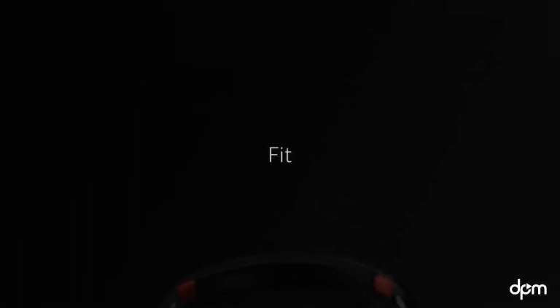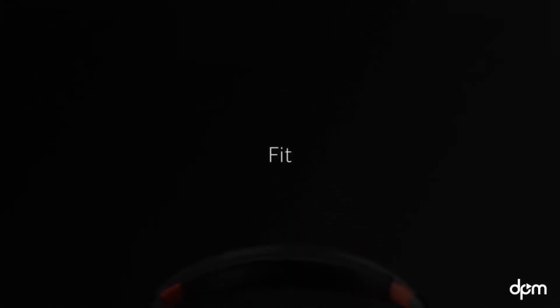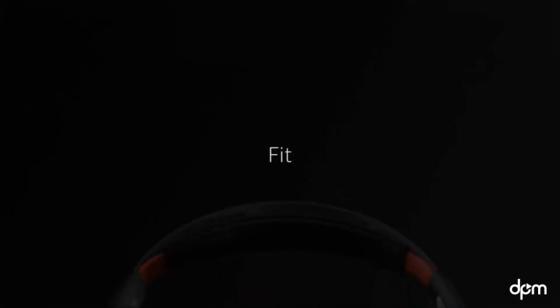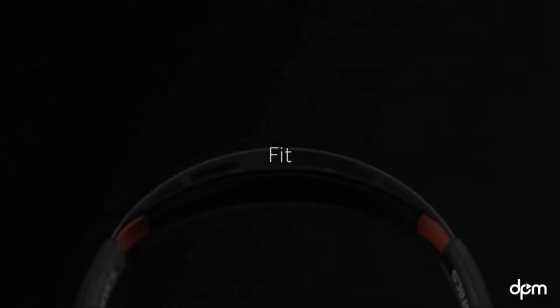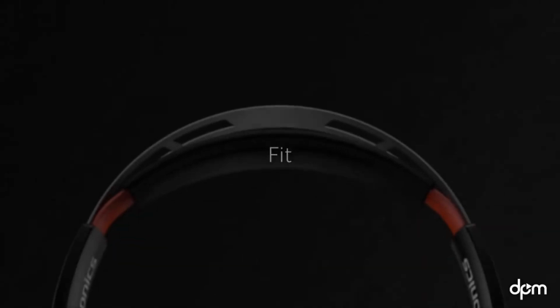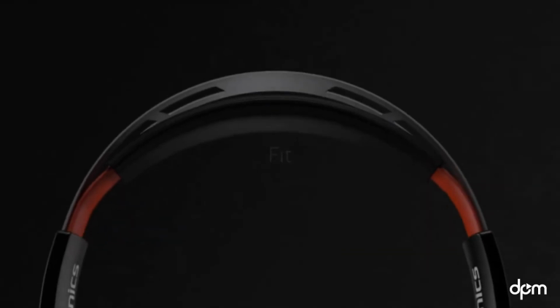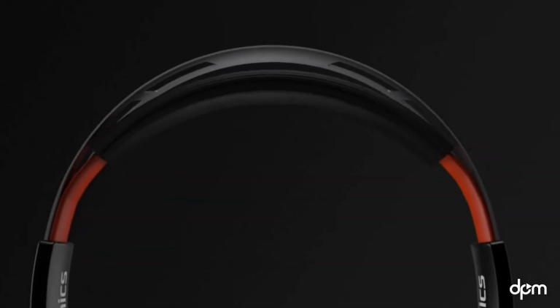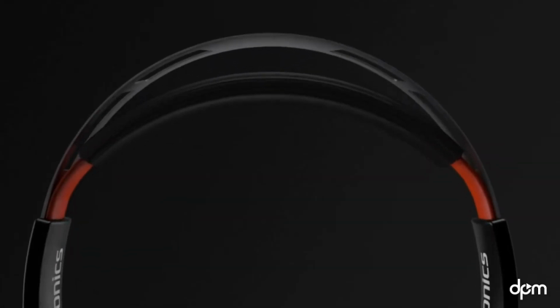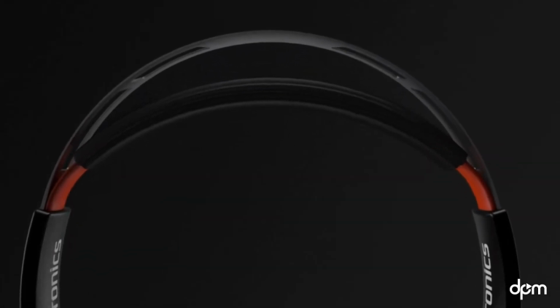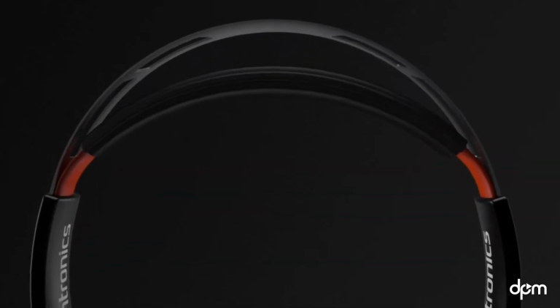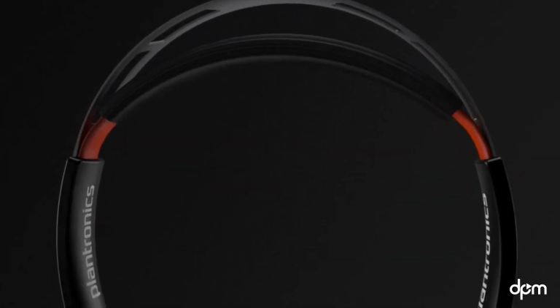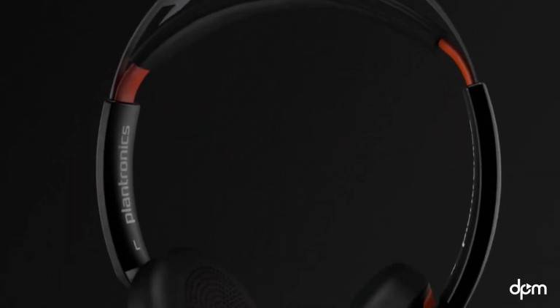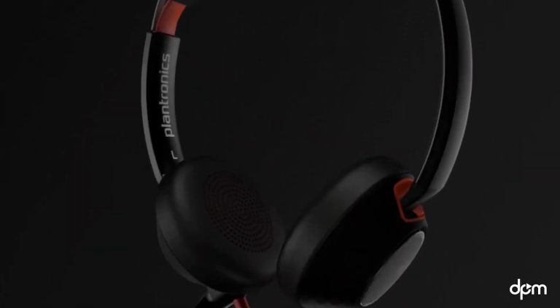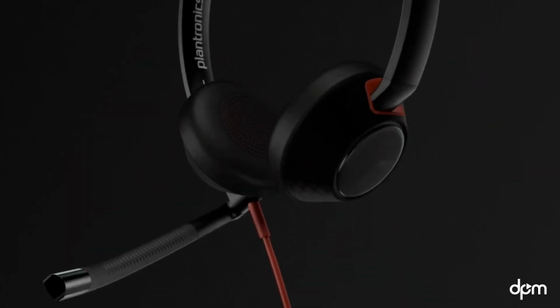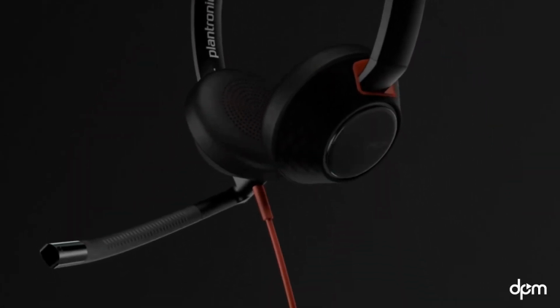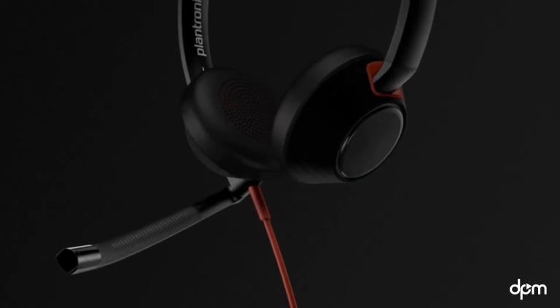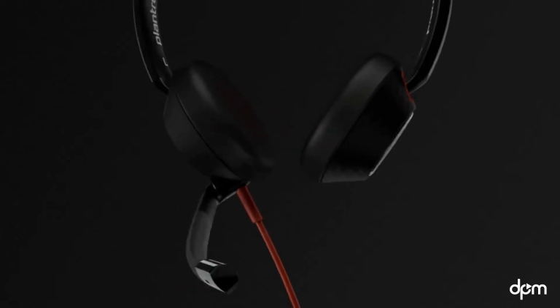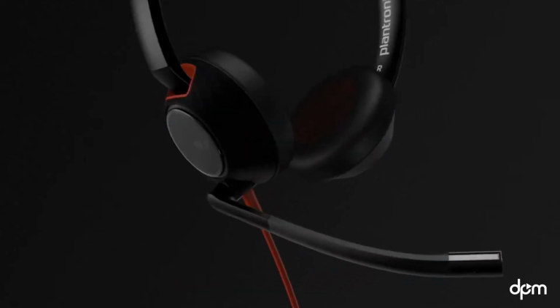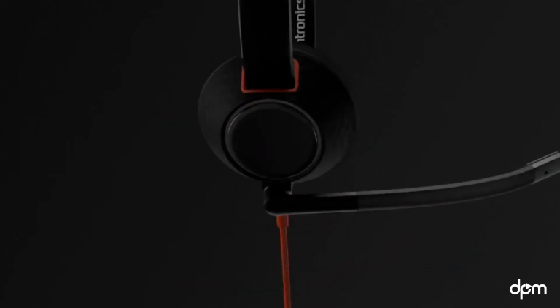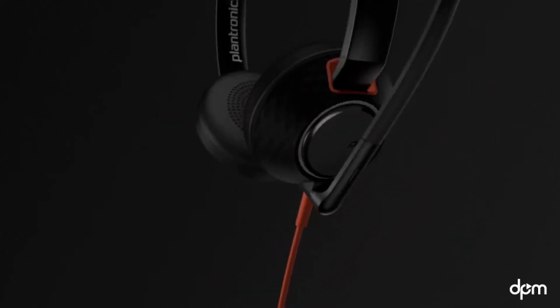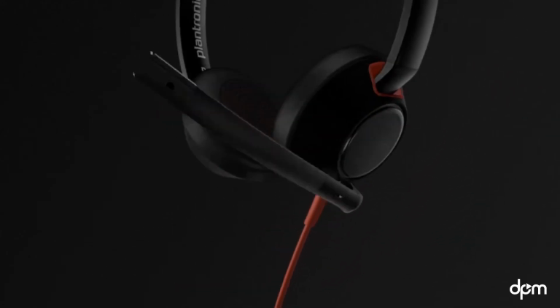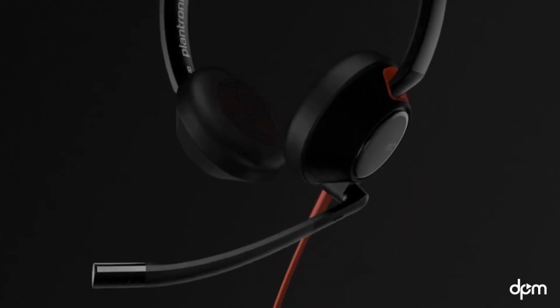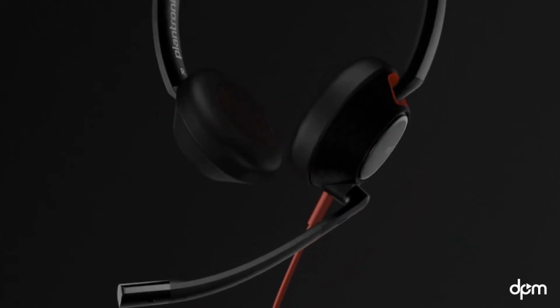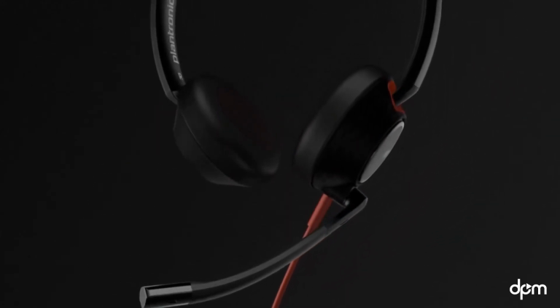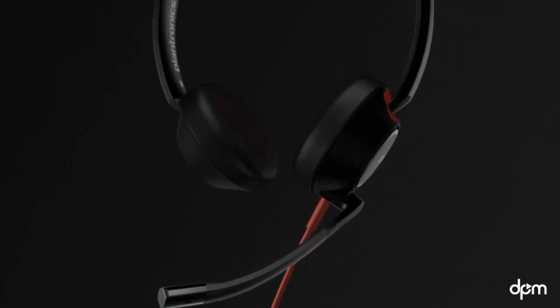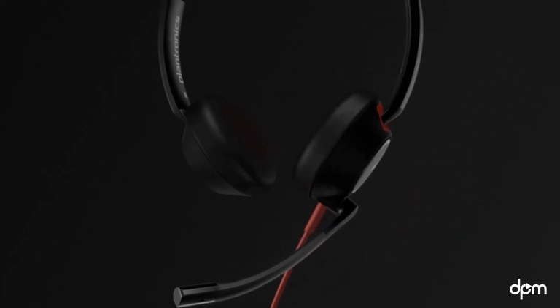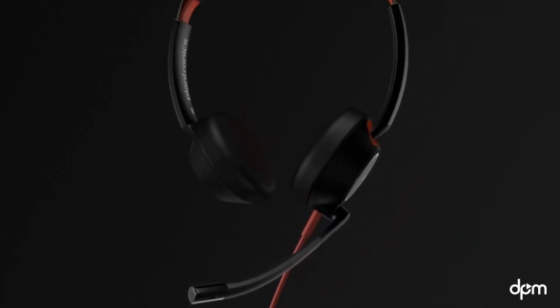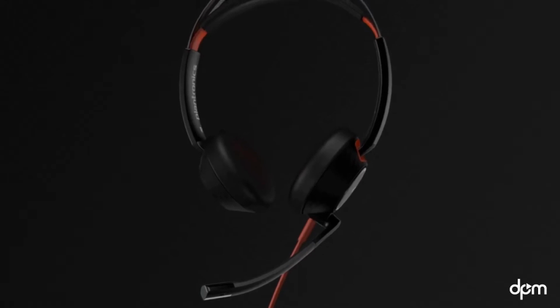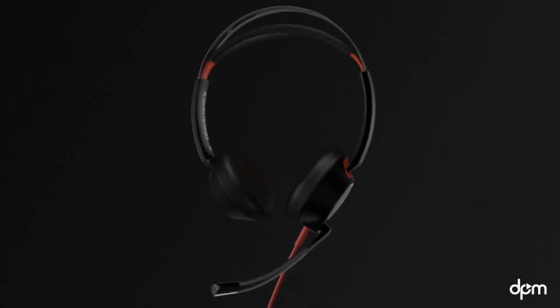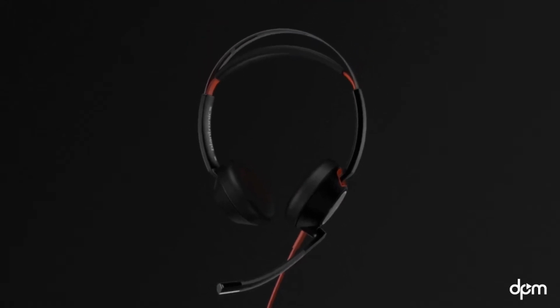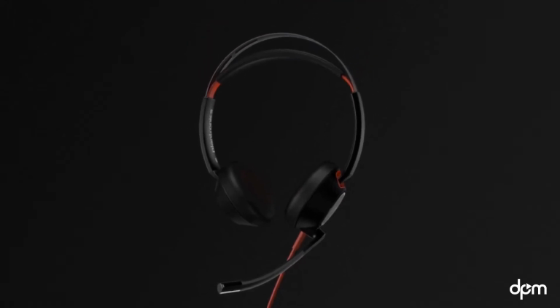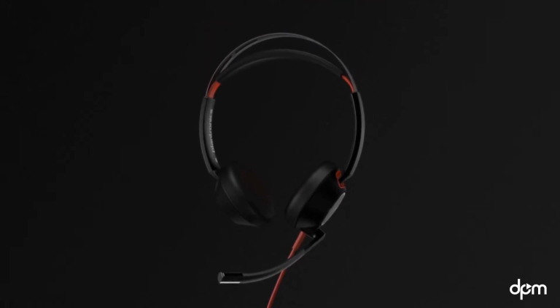When you put the headset on, lengthen or shorten the headband so it fits comfortably. You can choose to wear the flexible boom on your left or right side. Rotate and adjust the boom so it's placed at a two-finger-wide distance from the corner of your mouth.